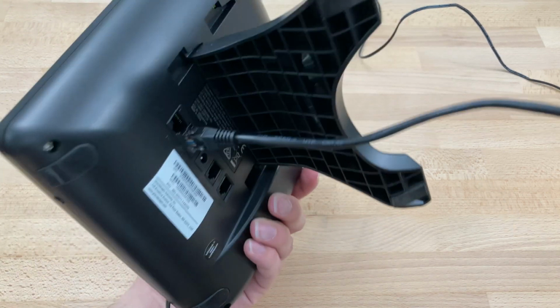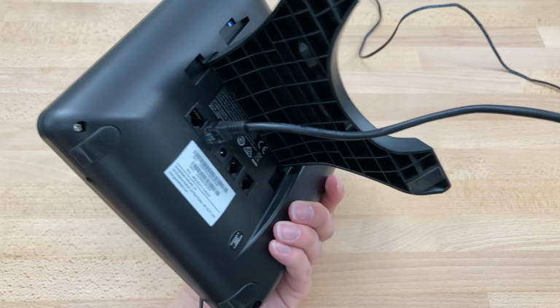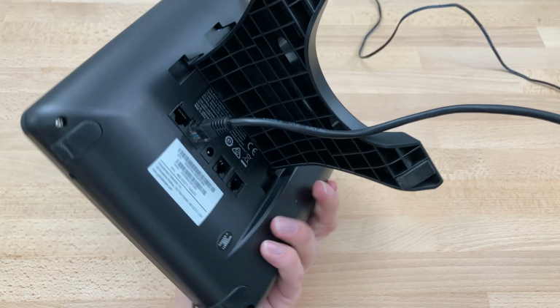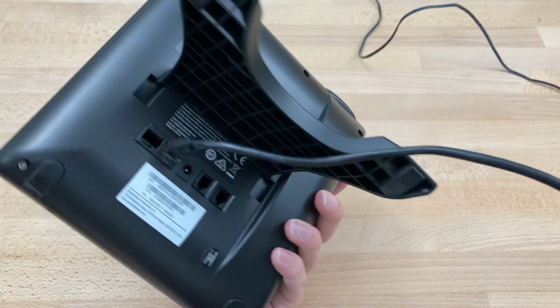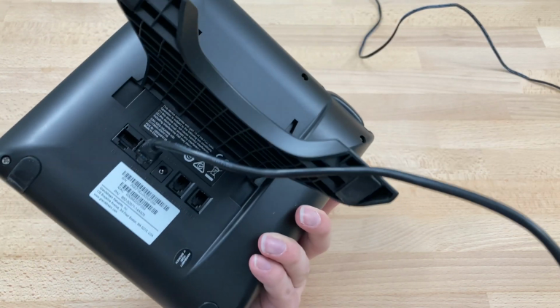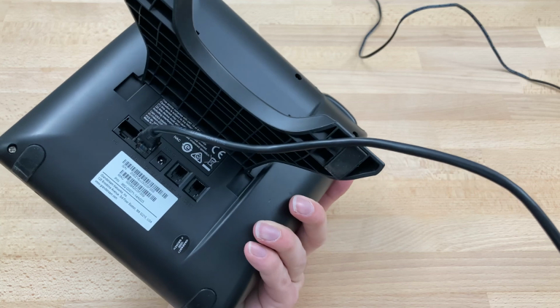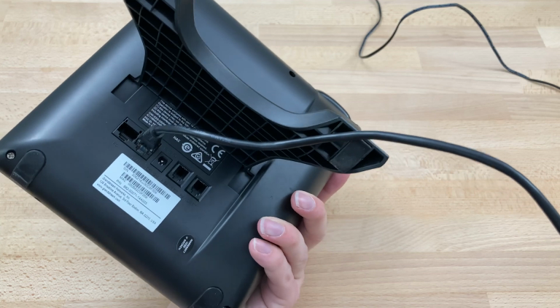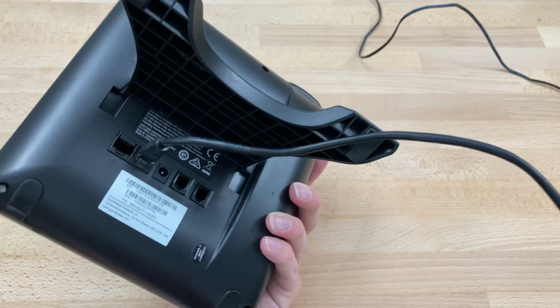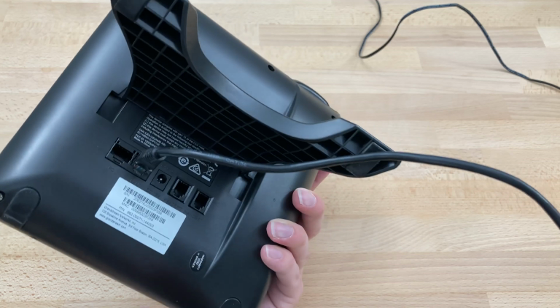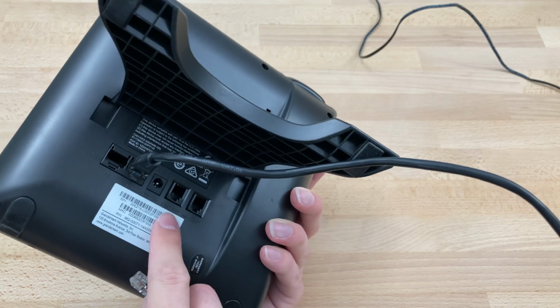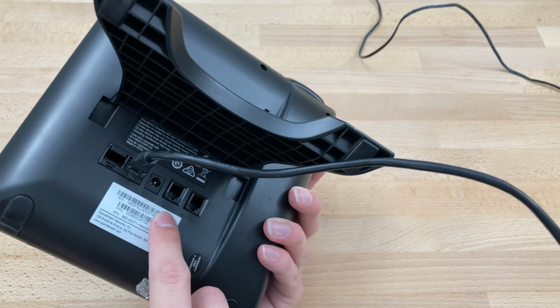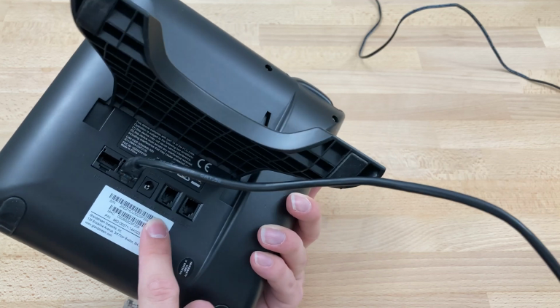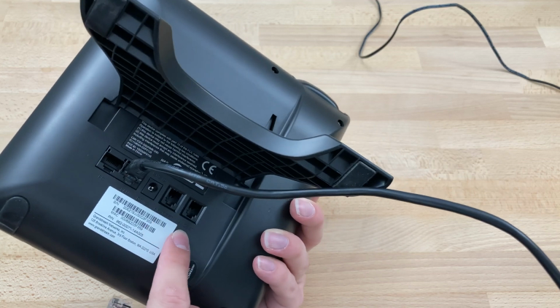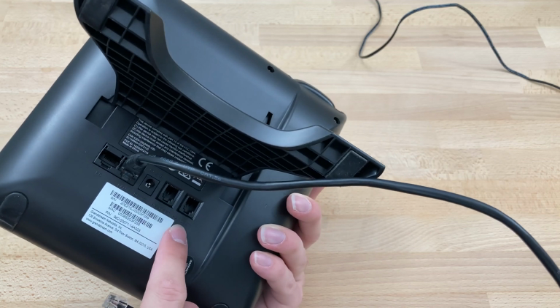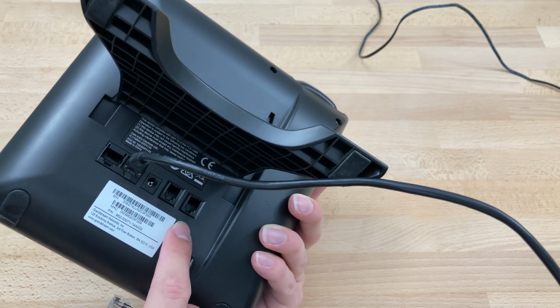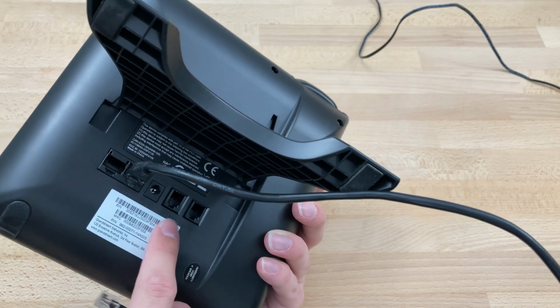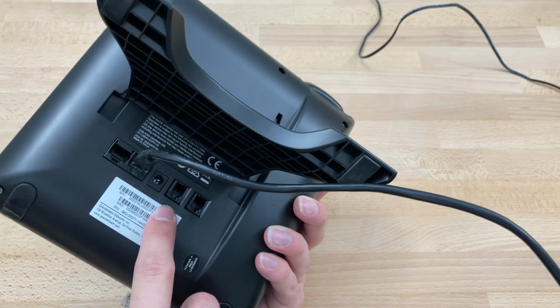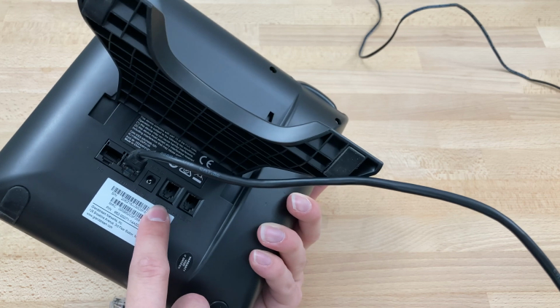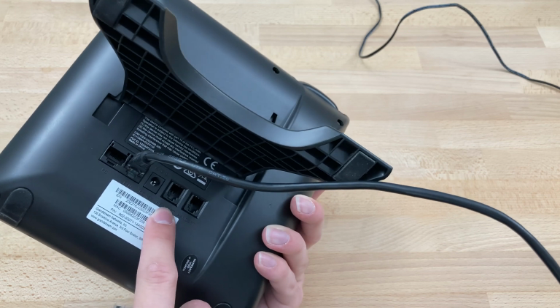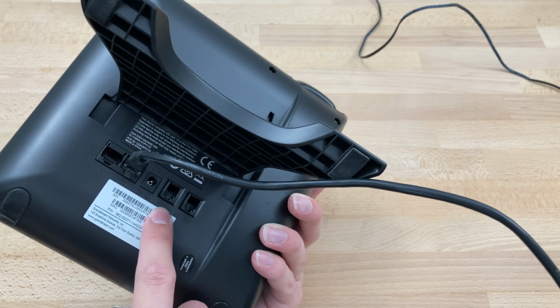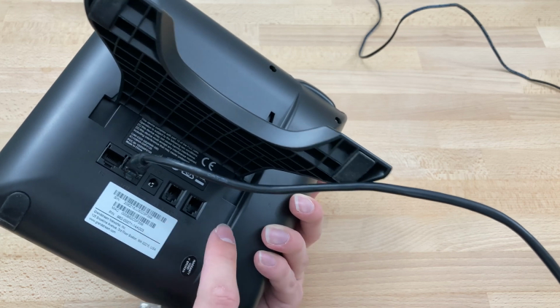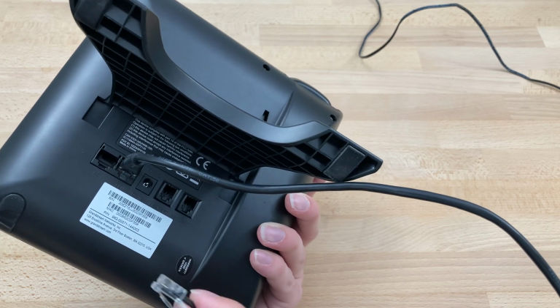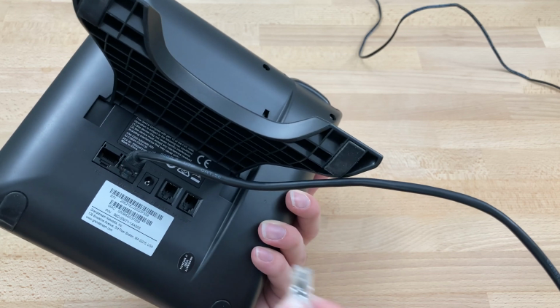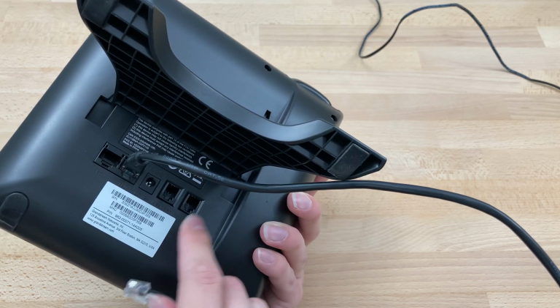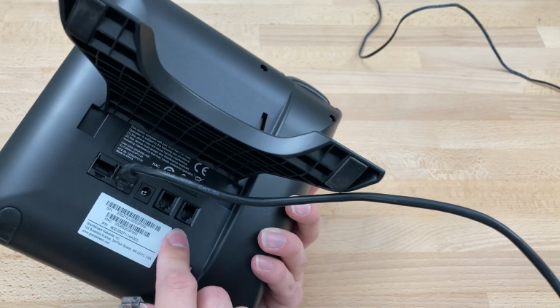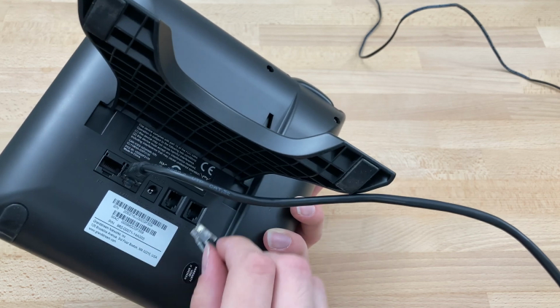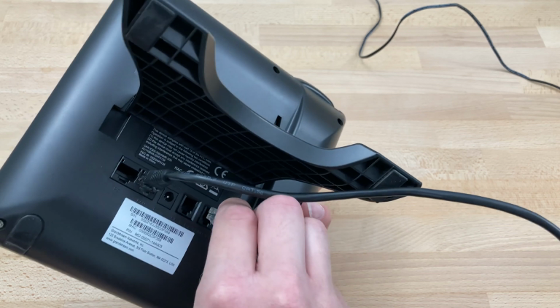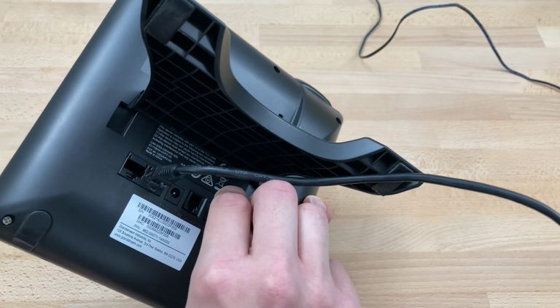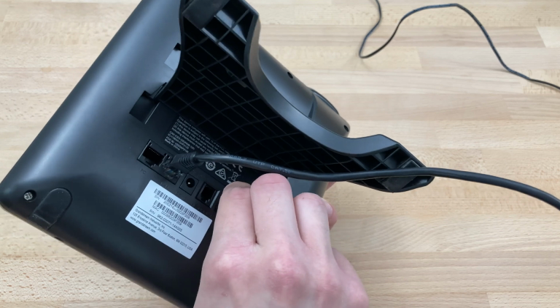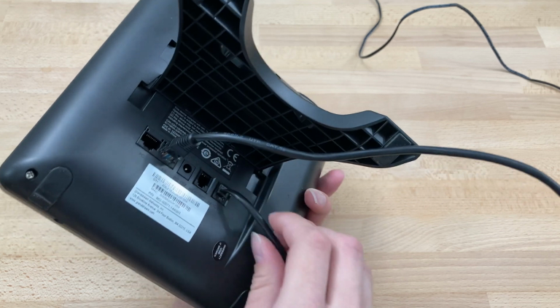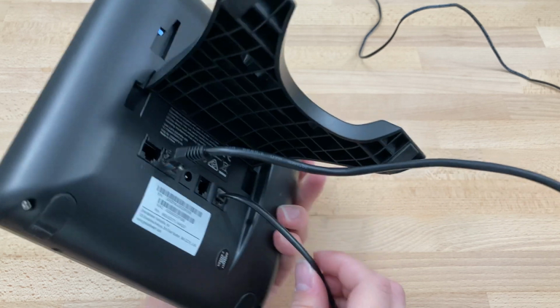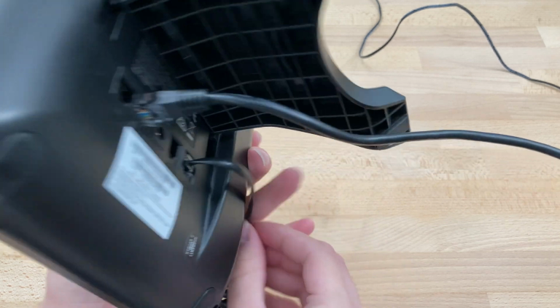Flip the phone back over. You'll see a handset port and a headset port. We're going to plug the long end into the handset port, the one on the right. Hear the firm click.